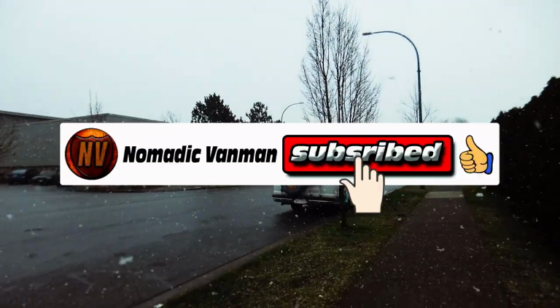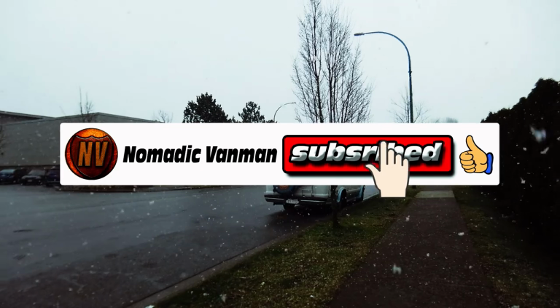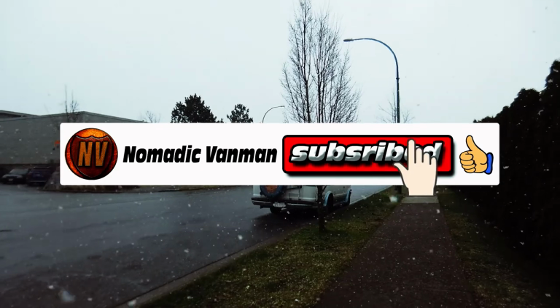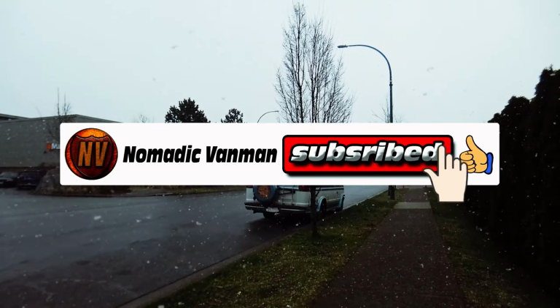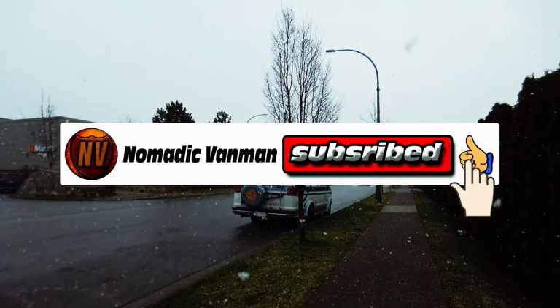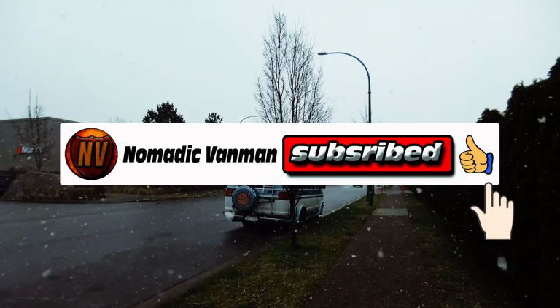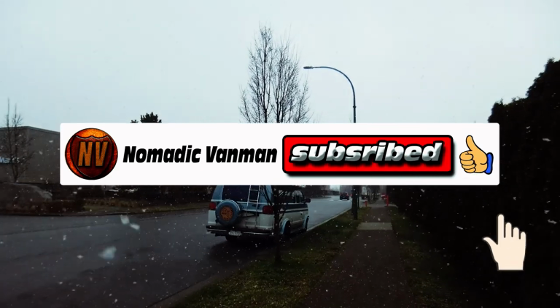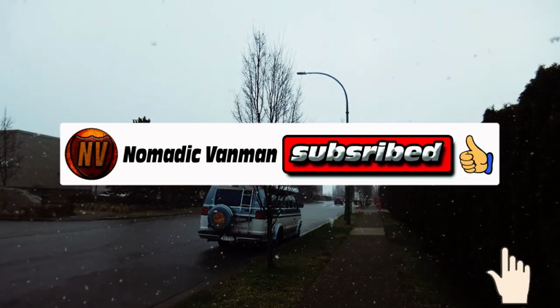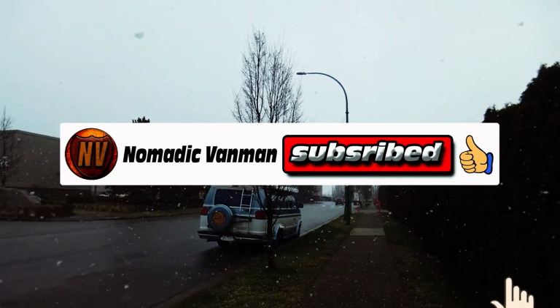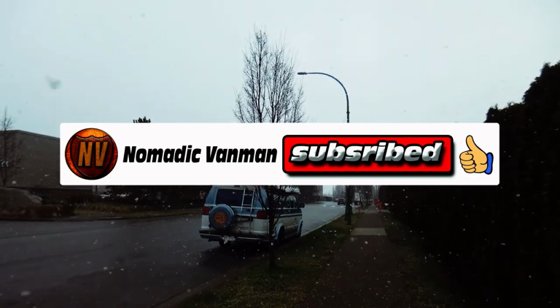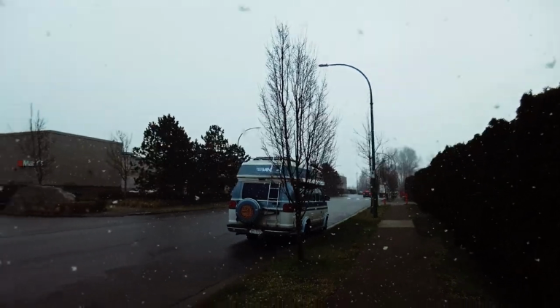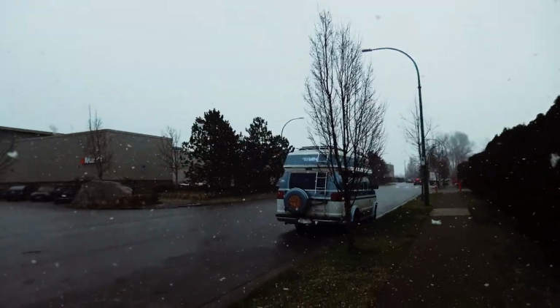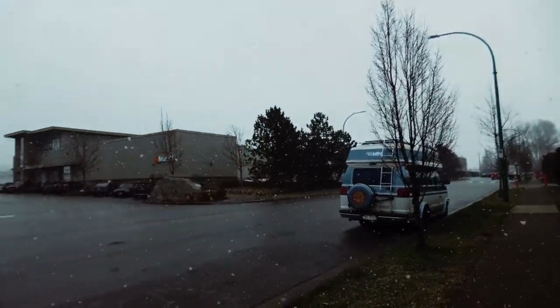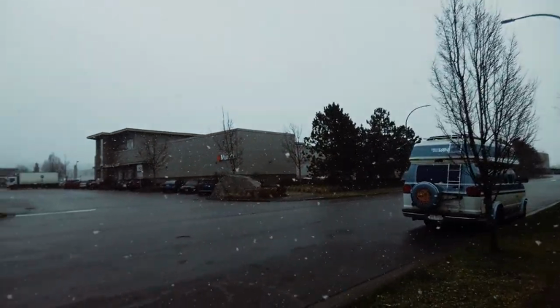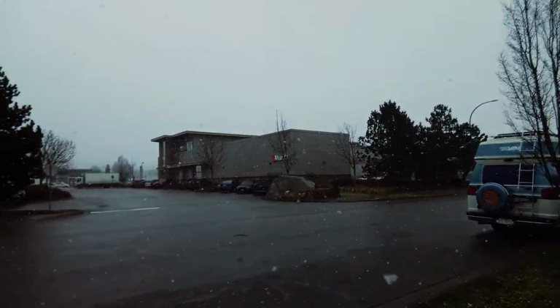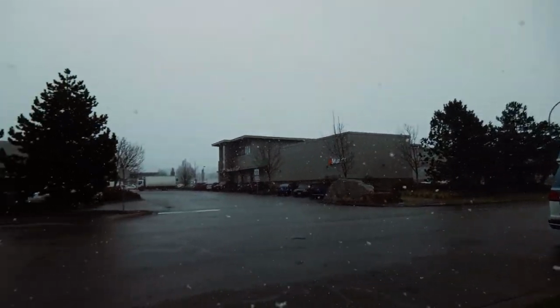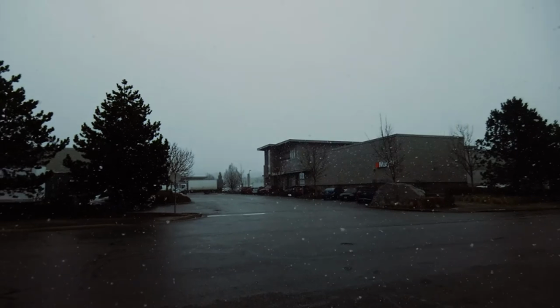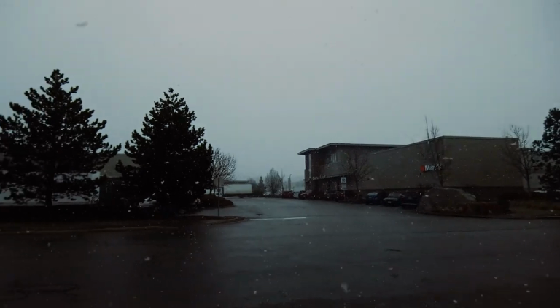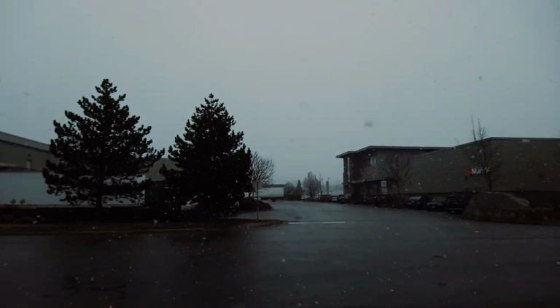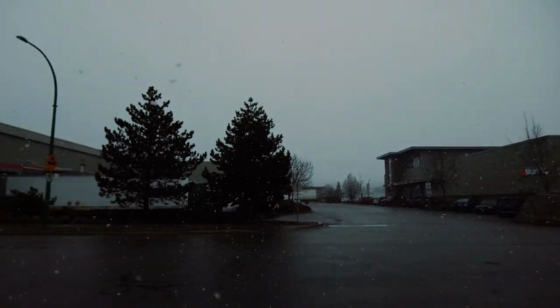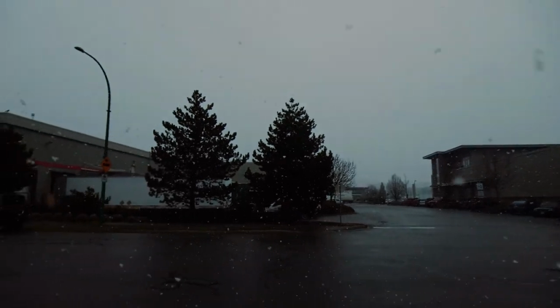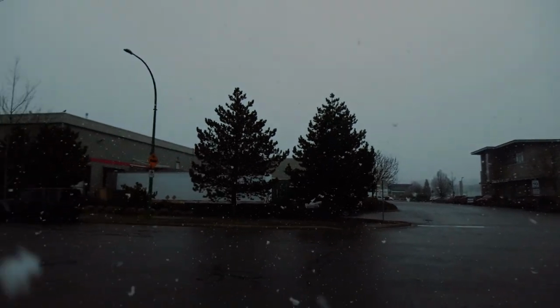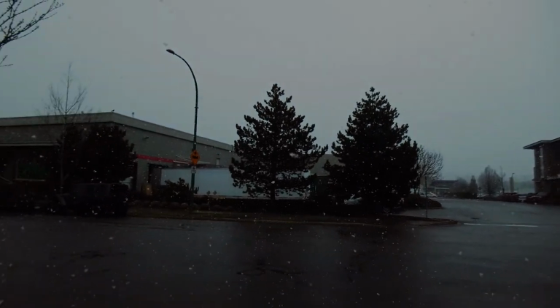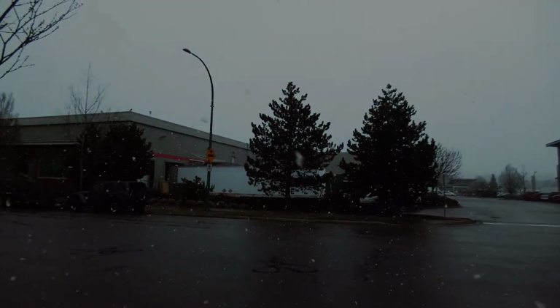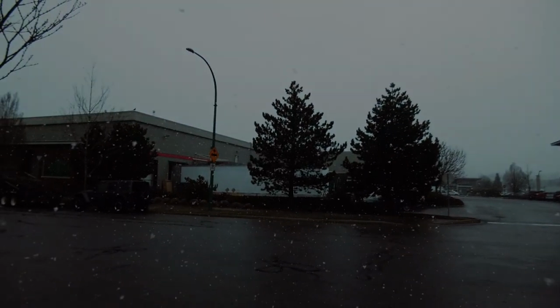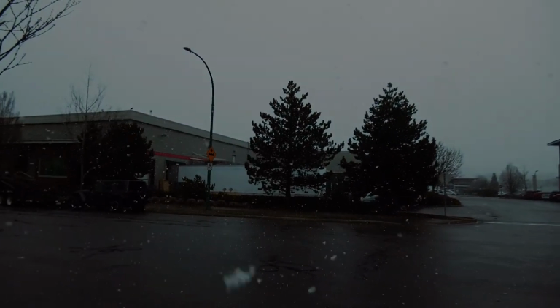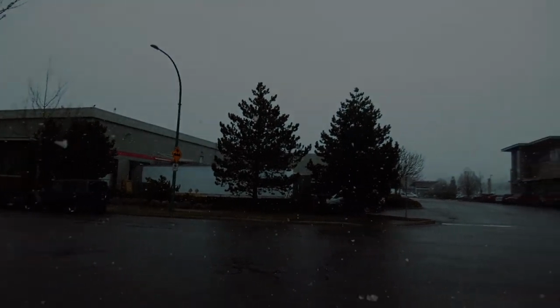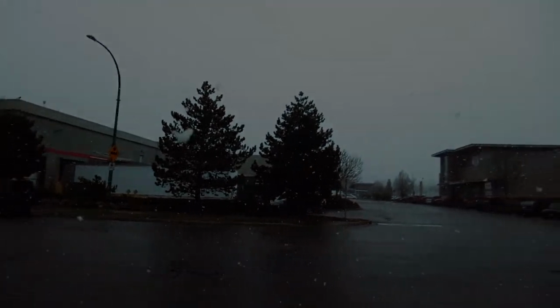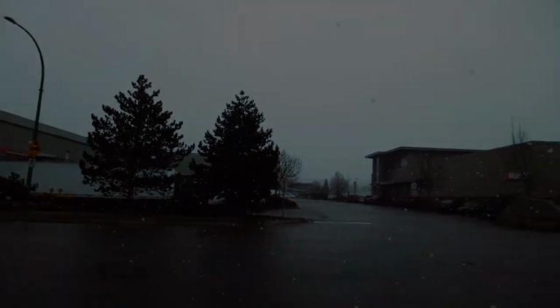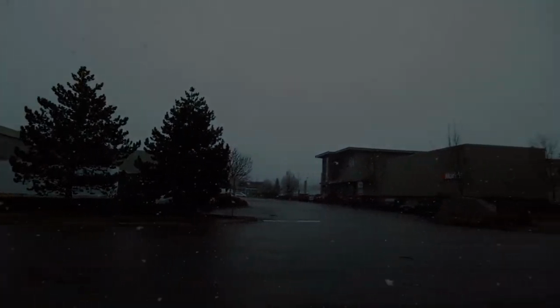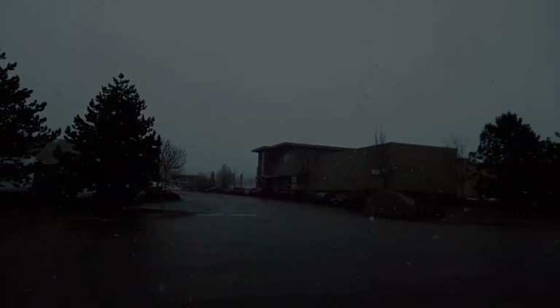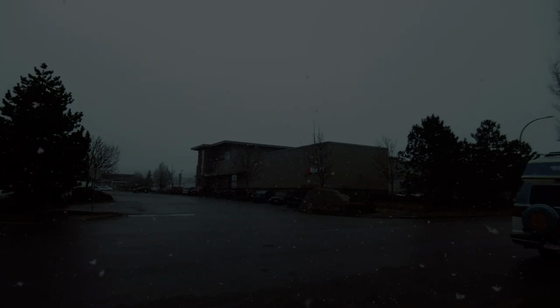Here I am. I don't know how well this is coming in on the camera, but I'm hoping it's going to work.